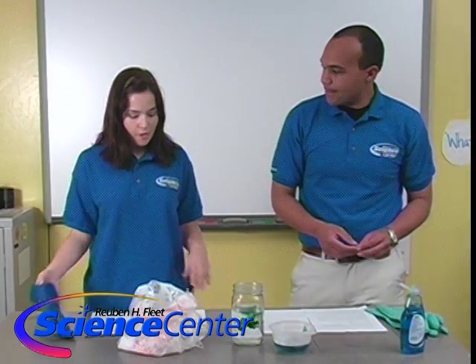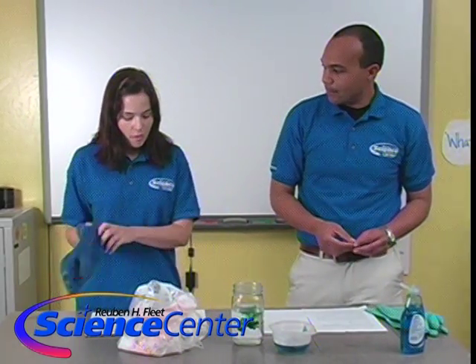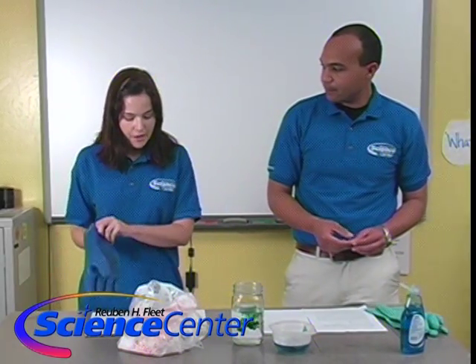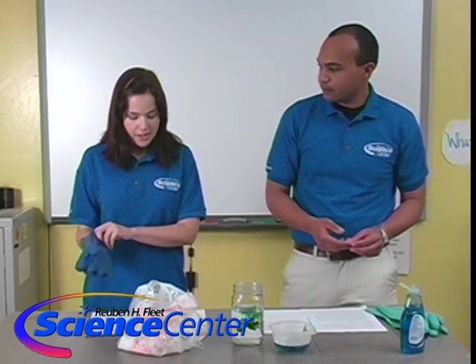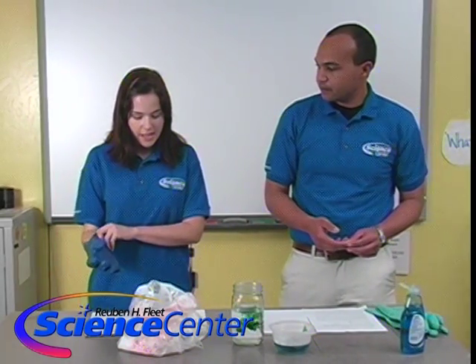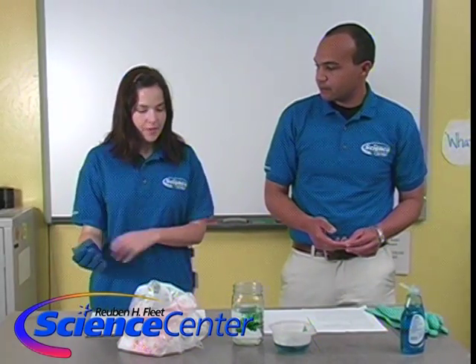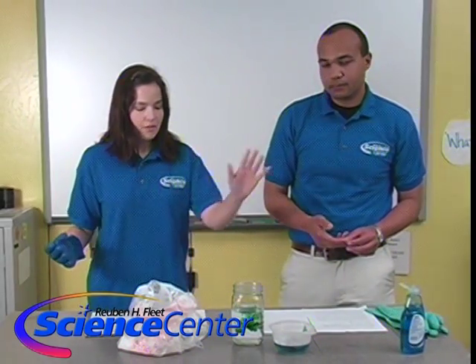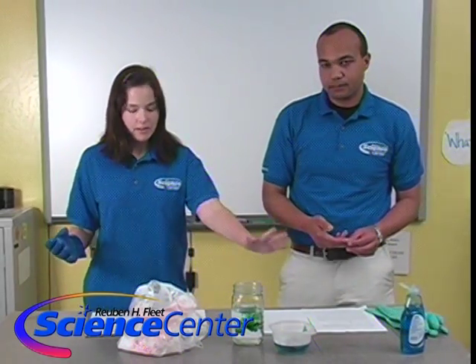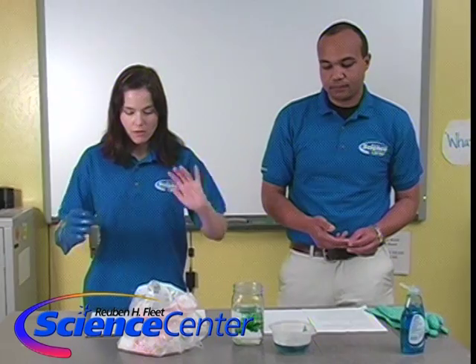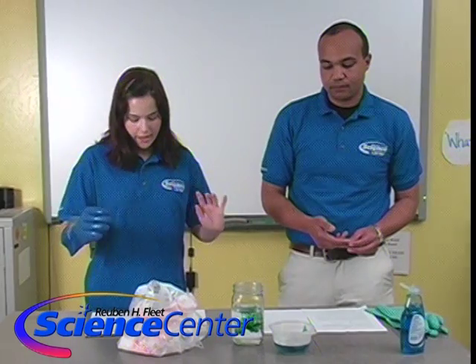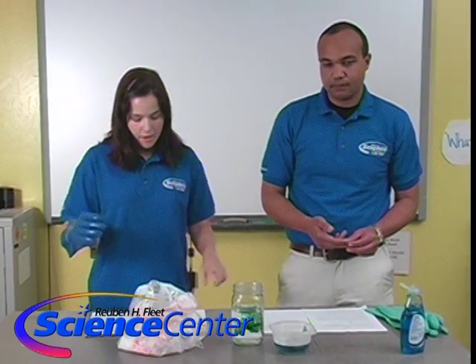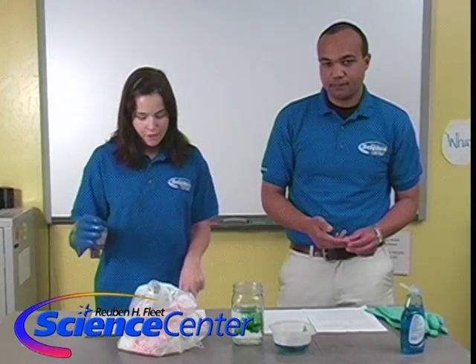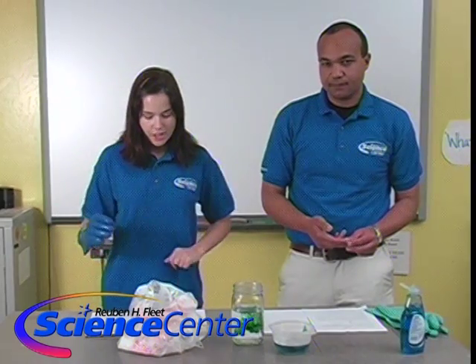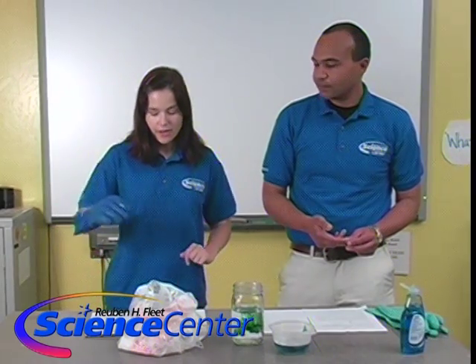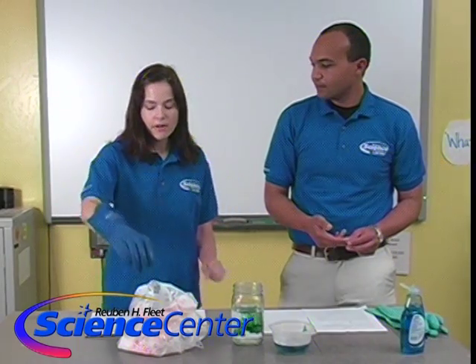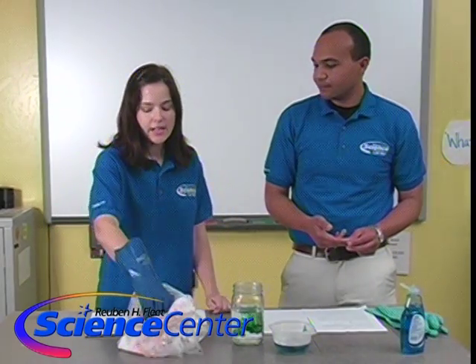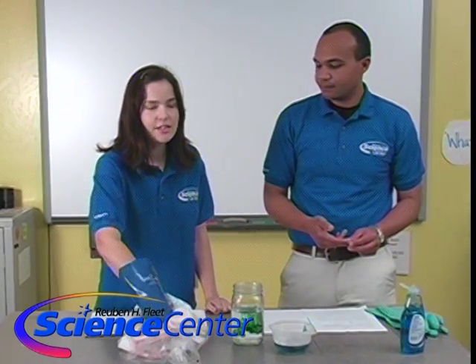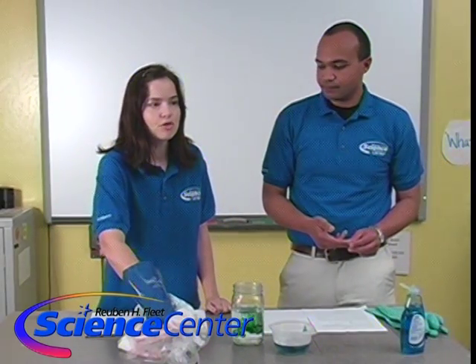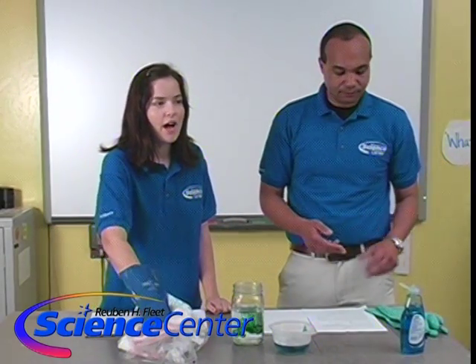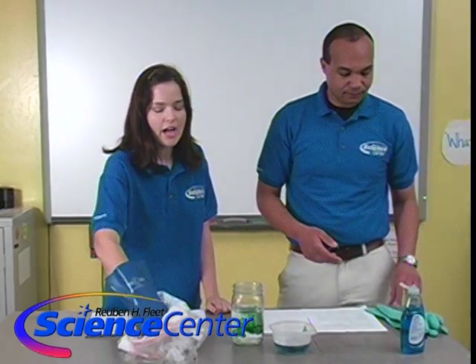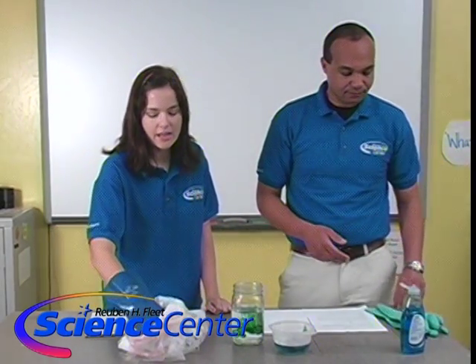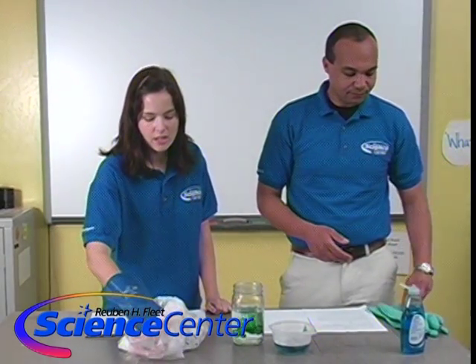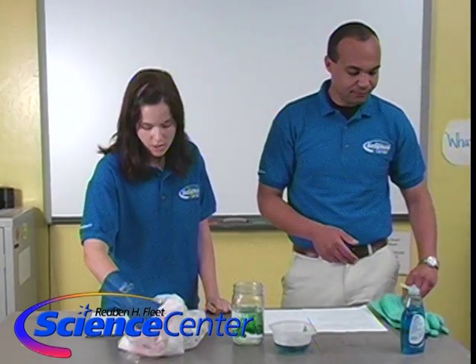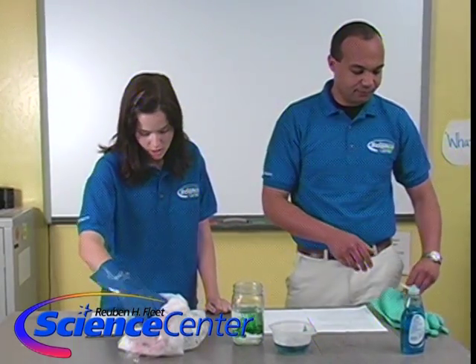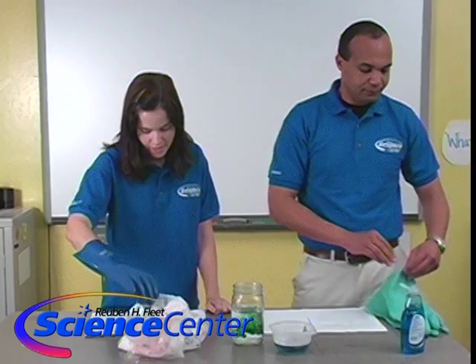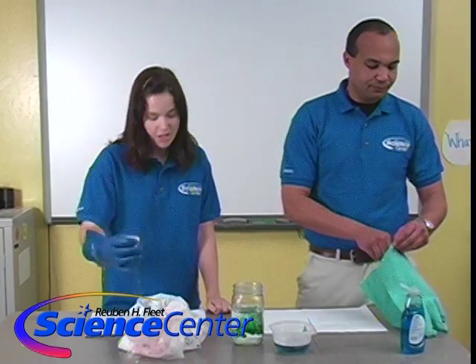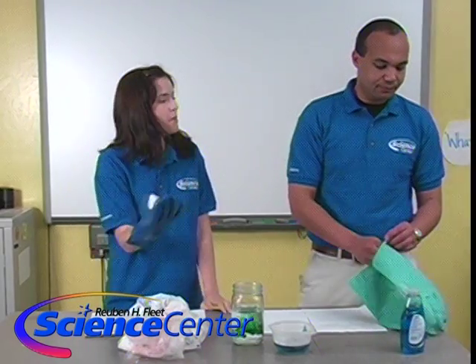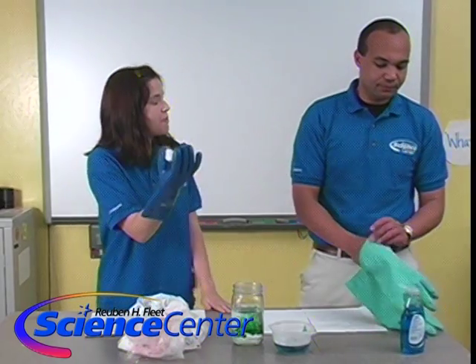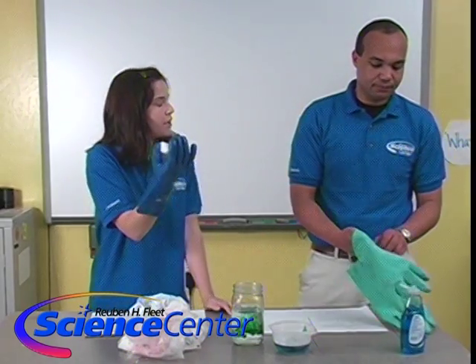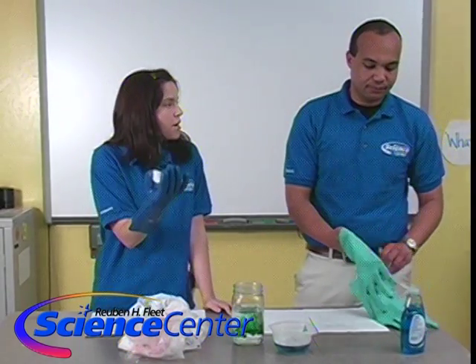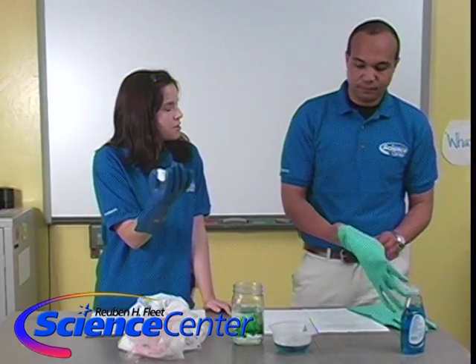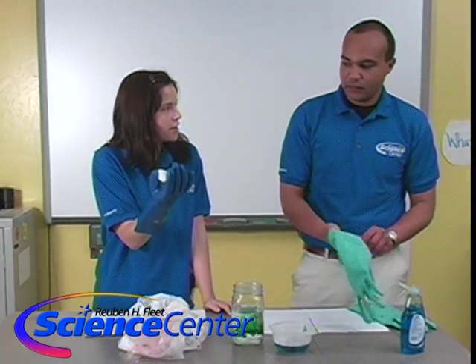Once we've got this all set, we're ready to go. The first thing we're going to do is add some dry ice. Any predictions about what might happen when we drop this into our liquid?